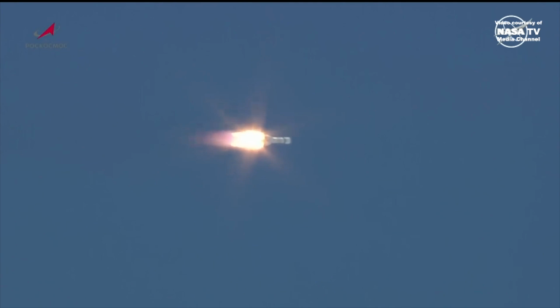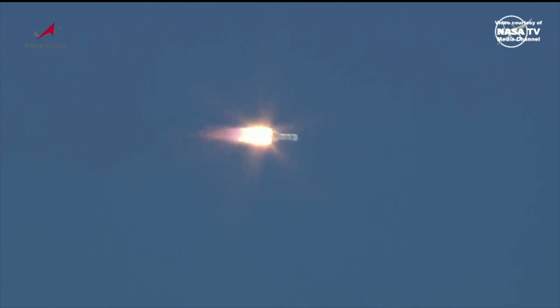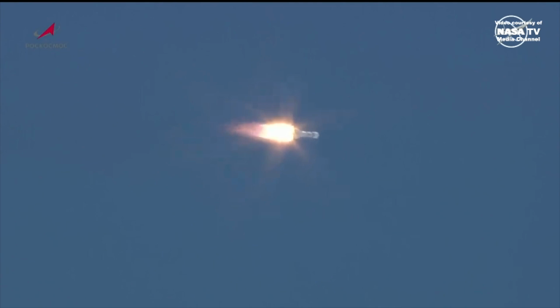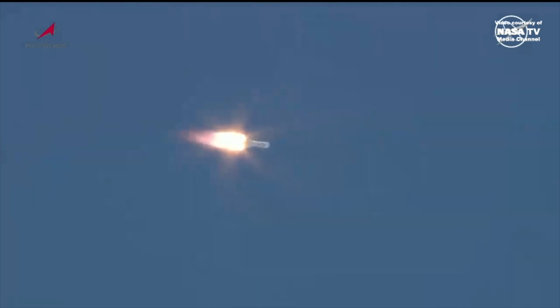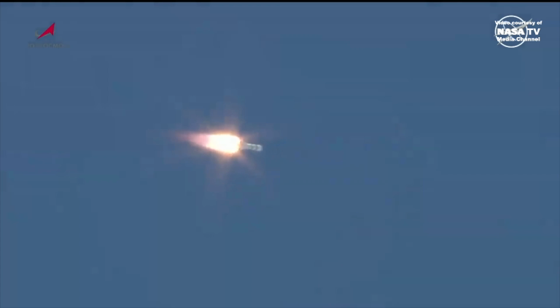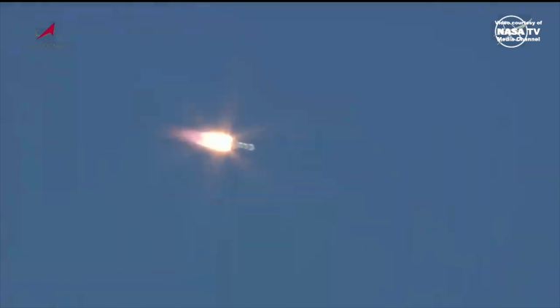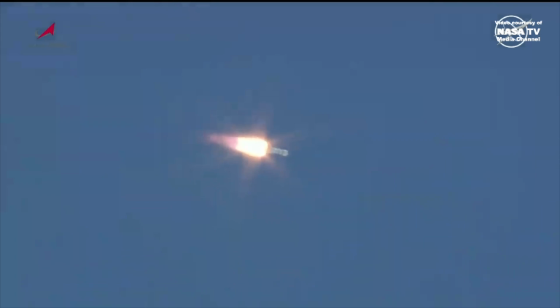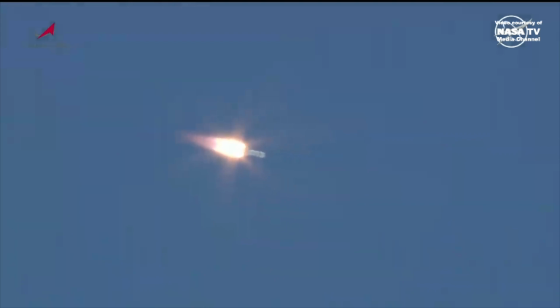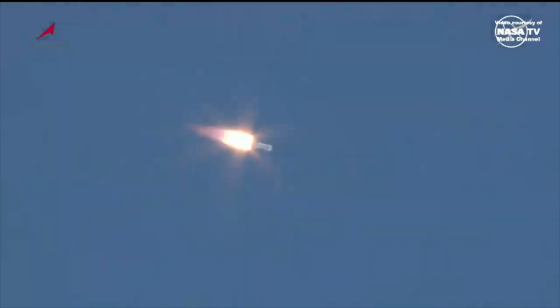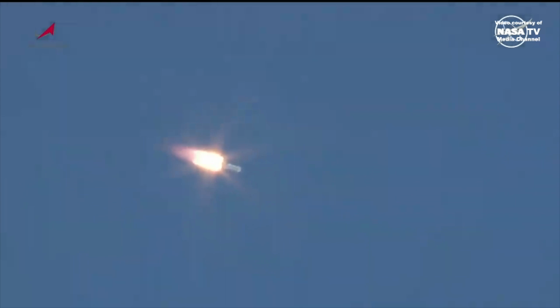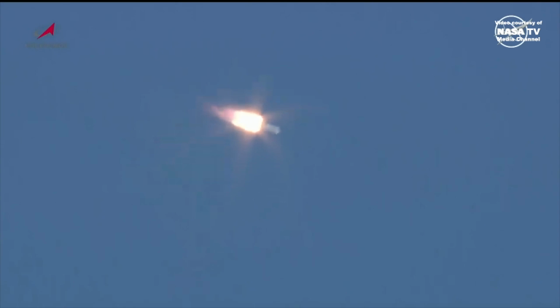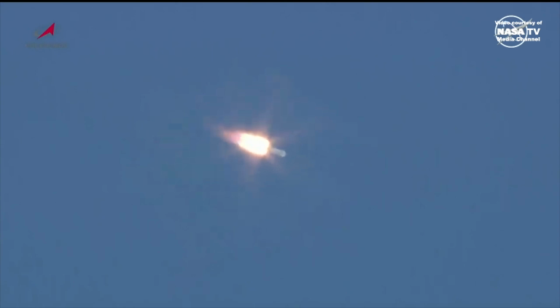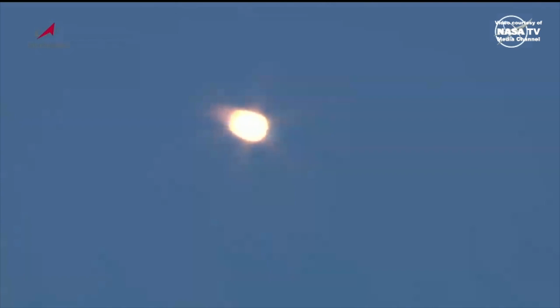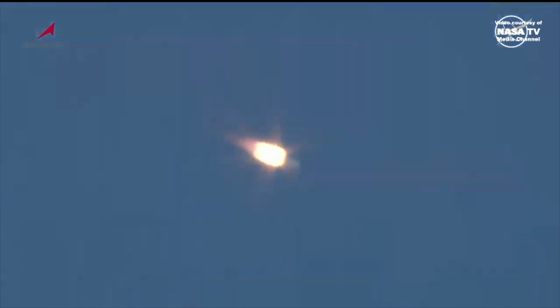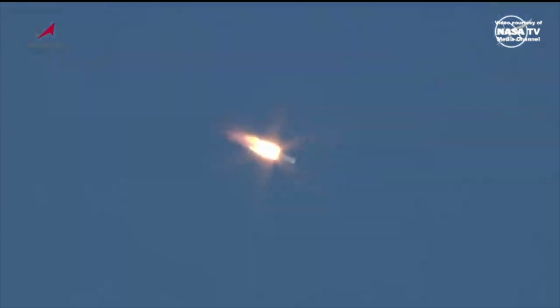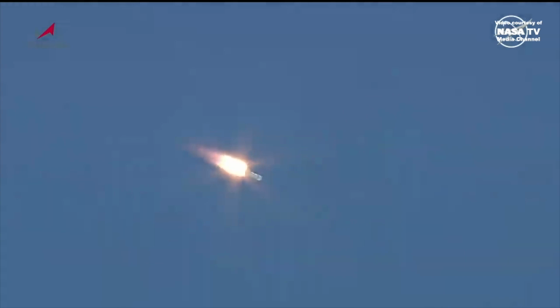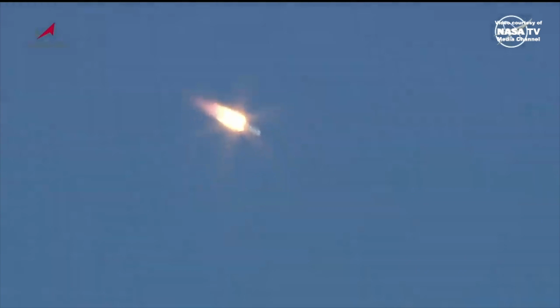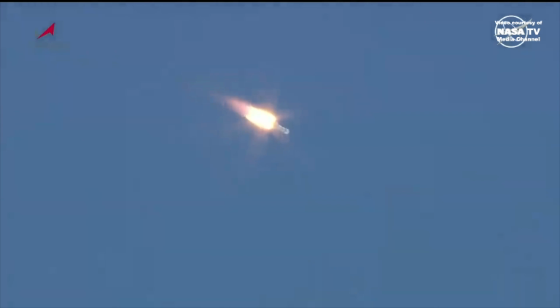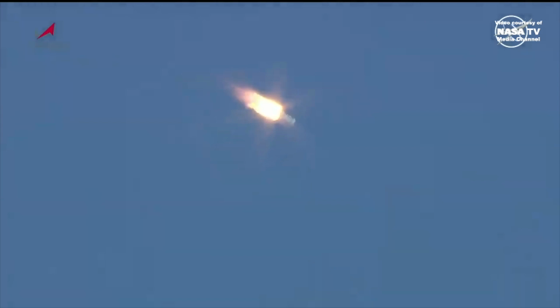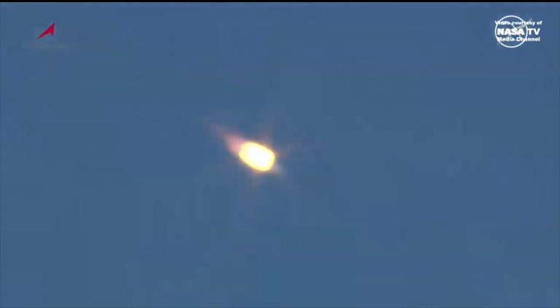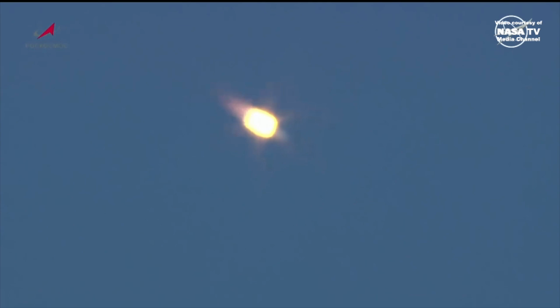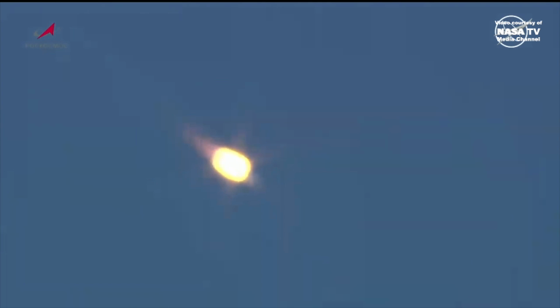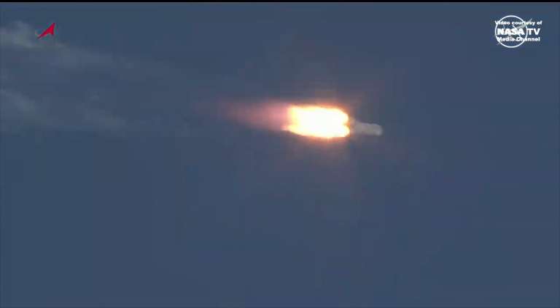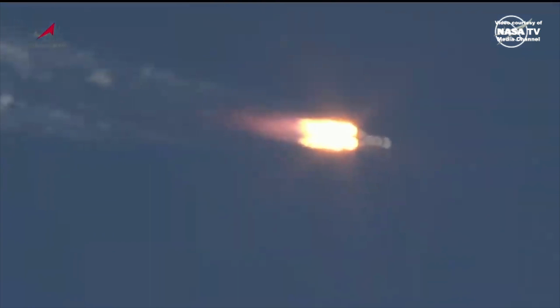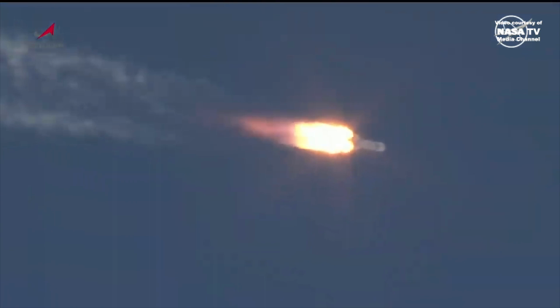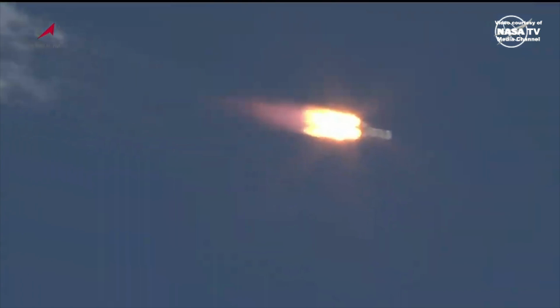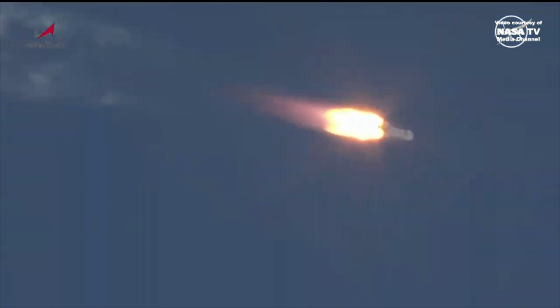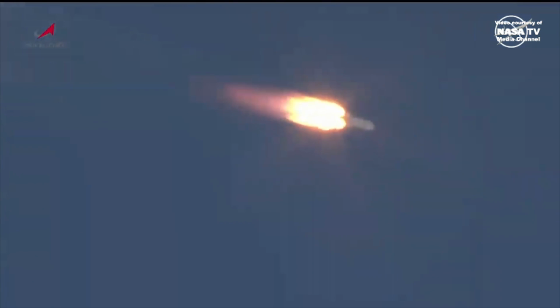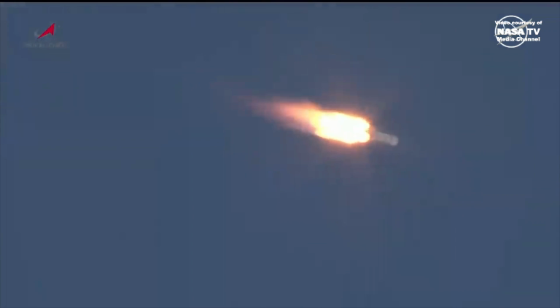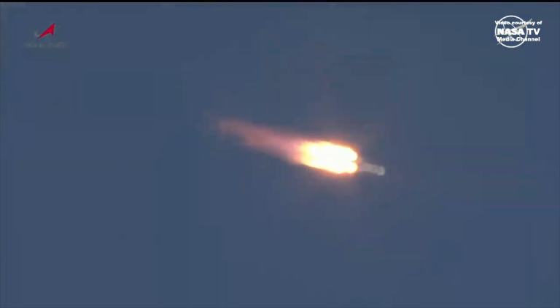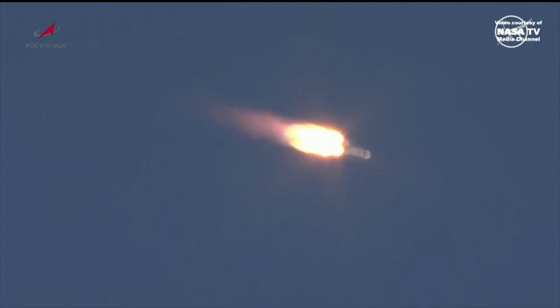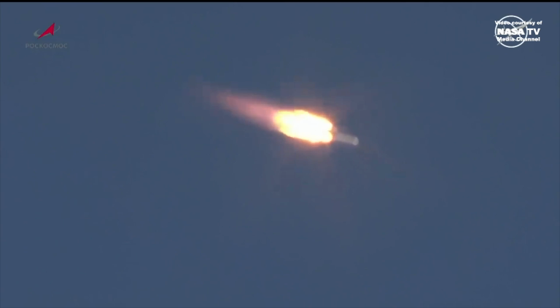55 seconds into the flight. Engine chamber pressures are nominal, good structural support for the vehicle. Now passing the area of maximum dynamic pressure on the vehicle.